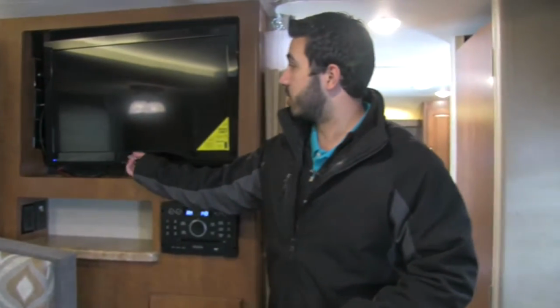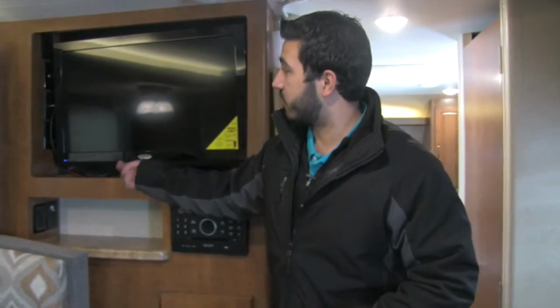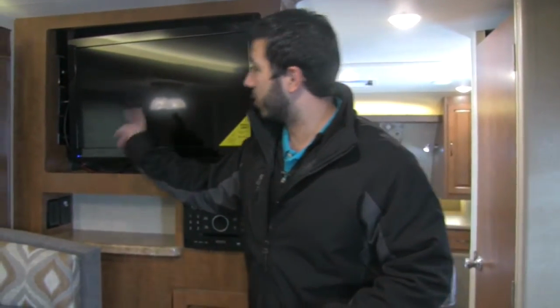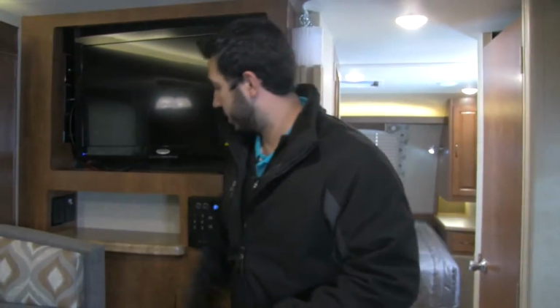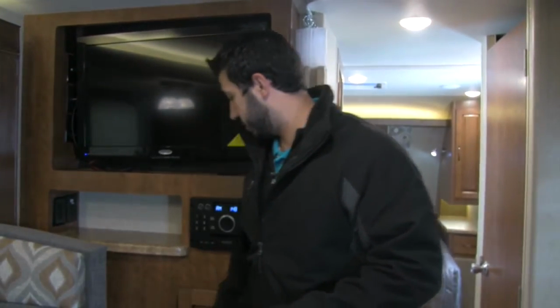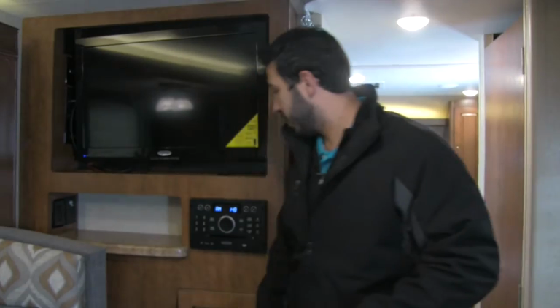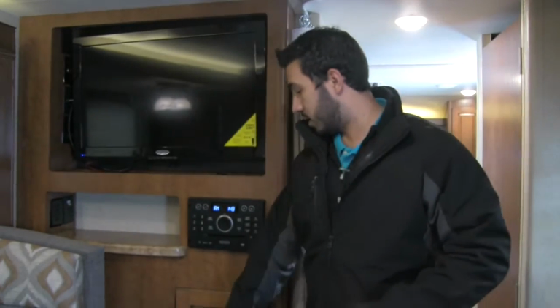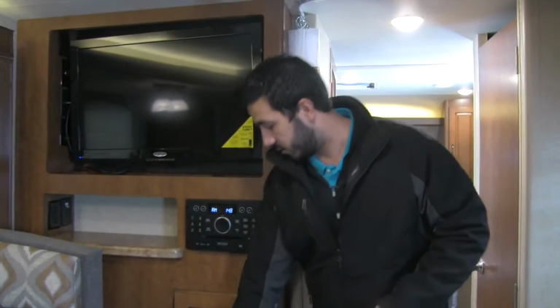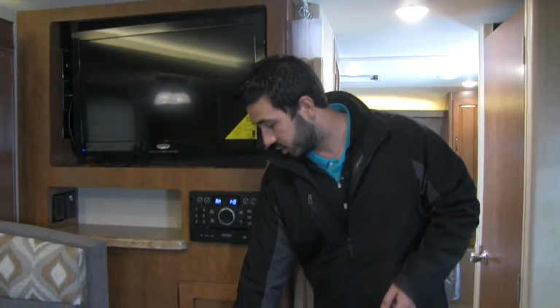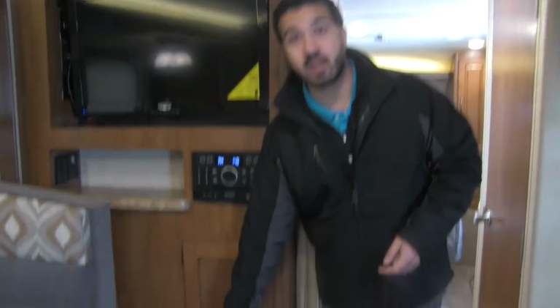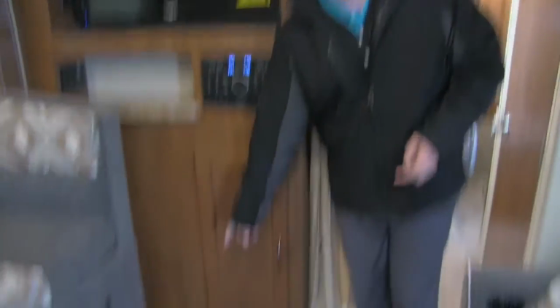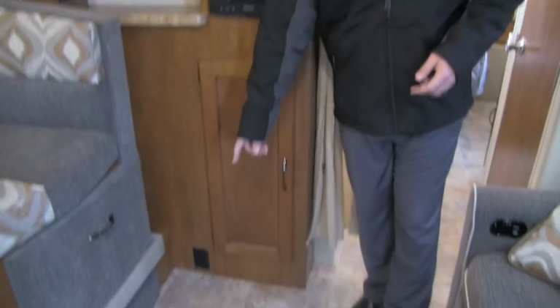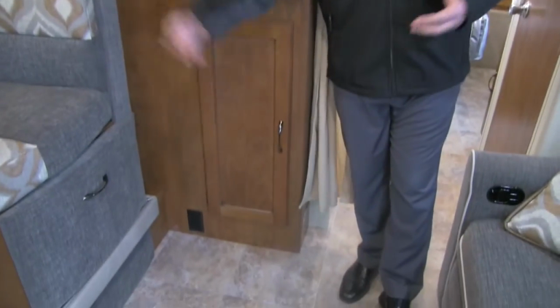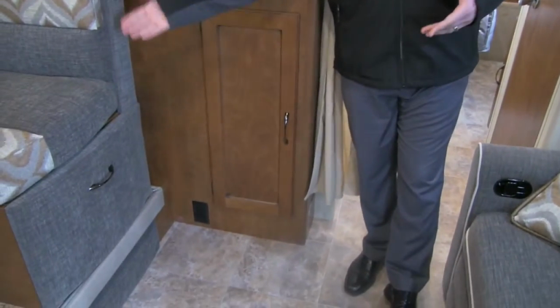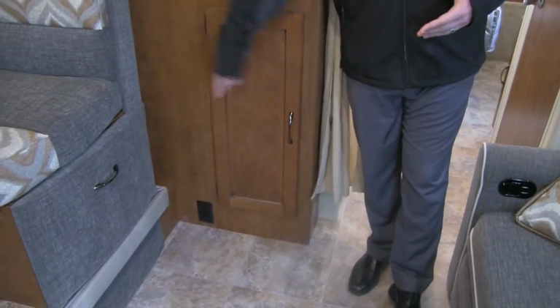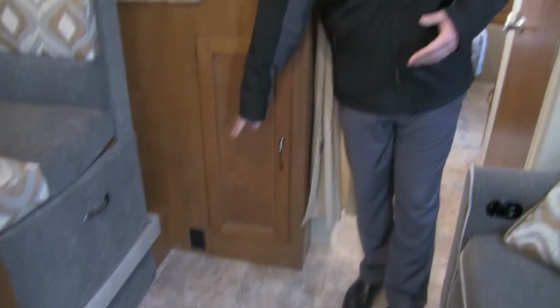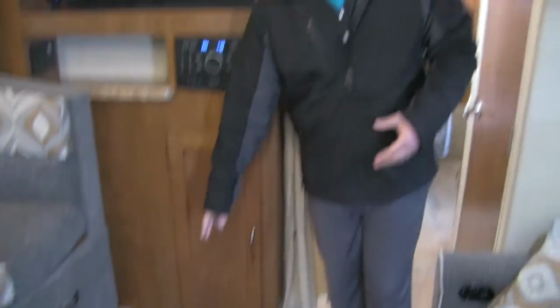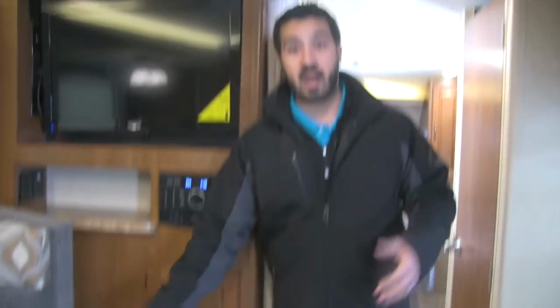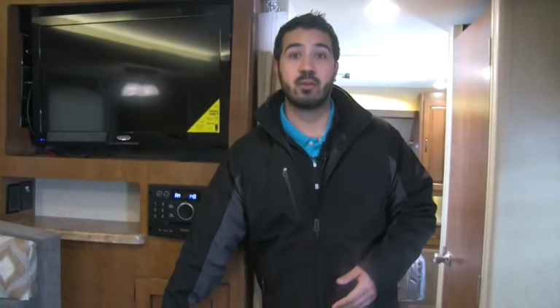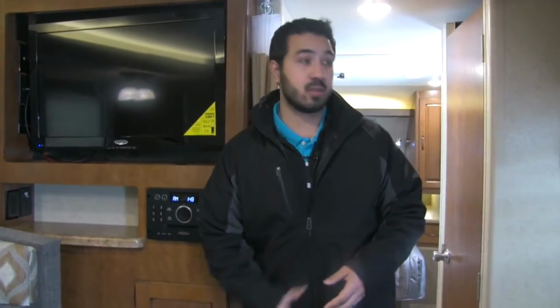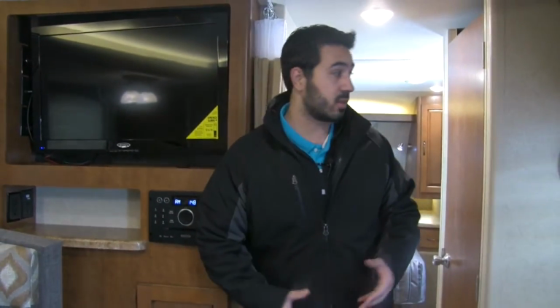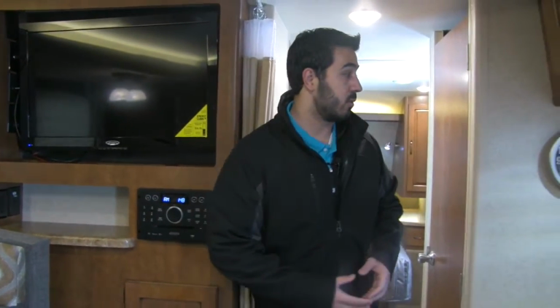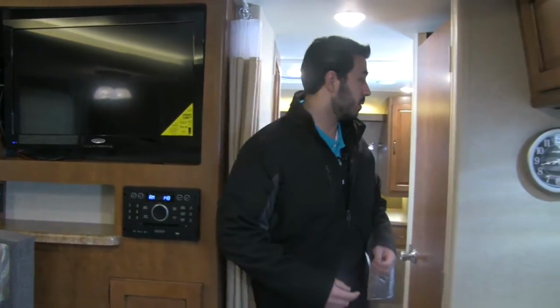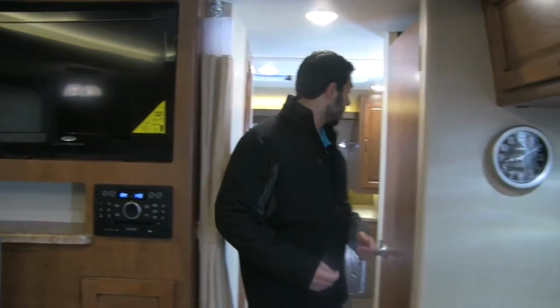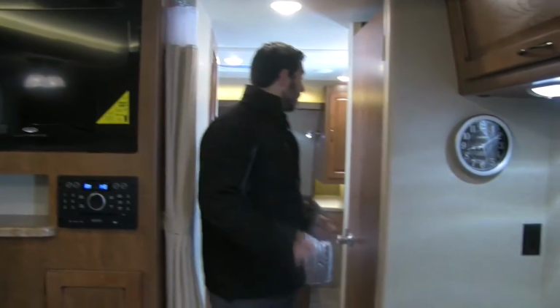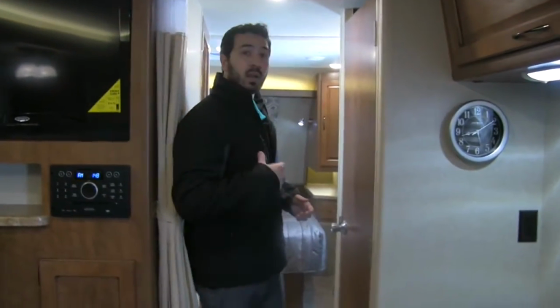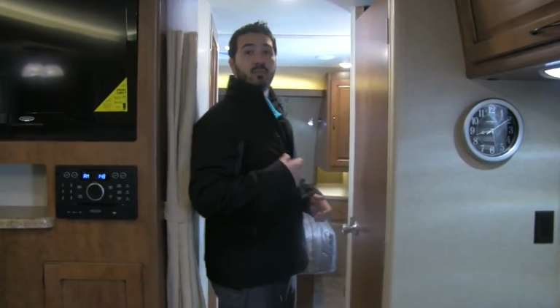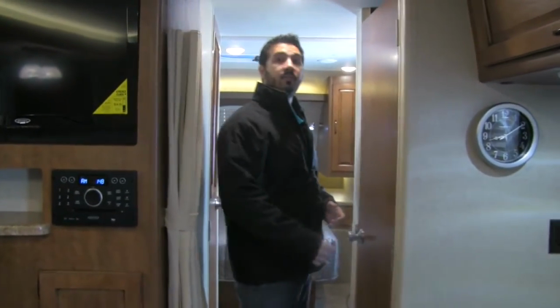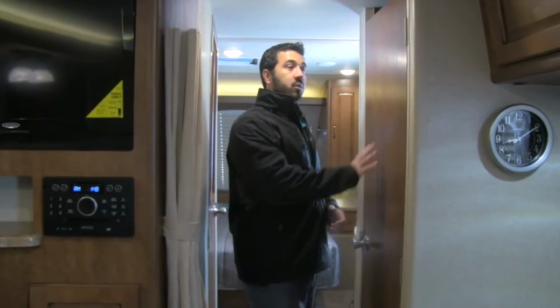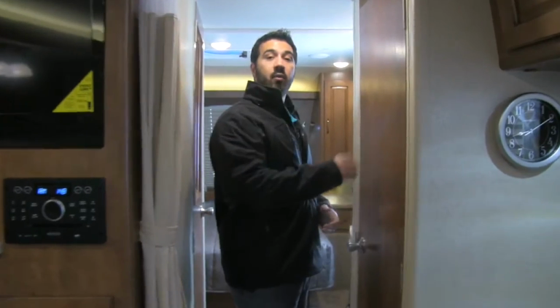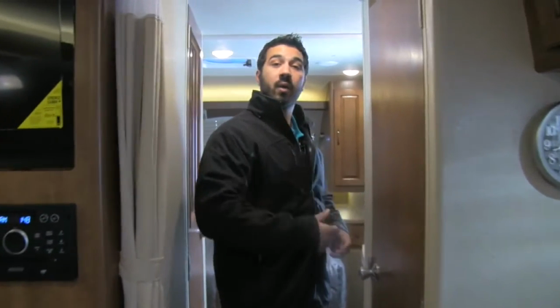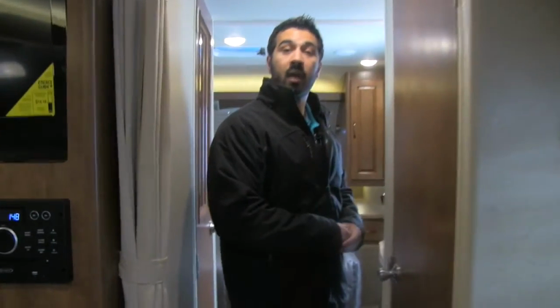You also have an additional plug-in down here, so if you want to sit at the U-dinette and work on your iPad you can certainly plug that in right here. Let's make our way to the front half — I'll show you our giant wardrobe and our bathroom.